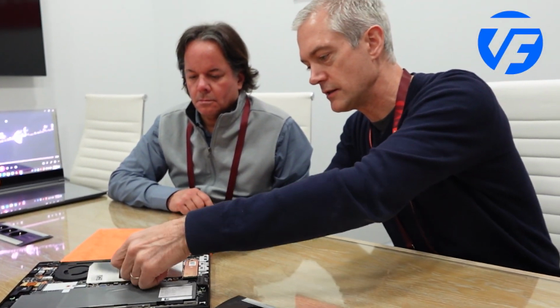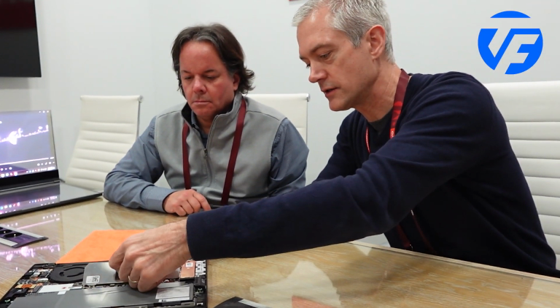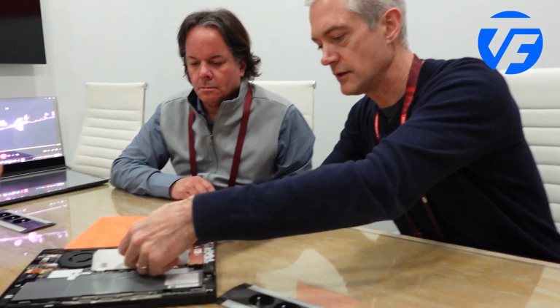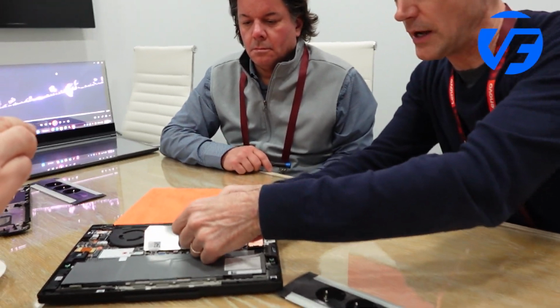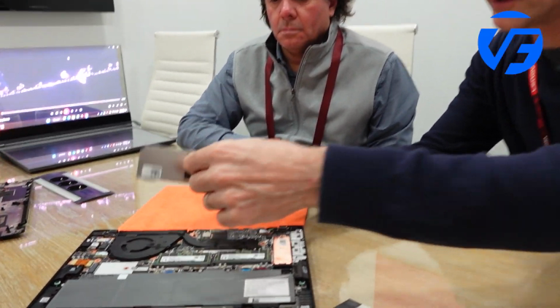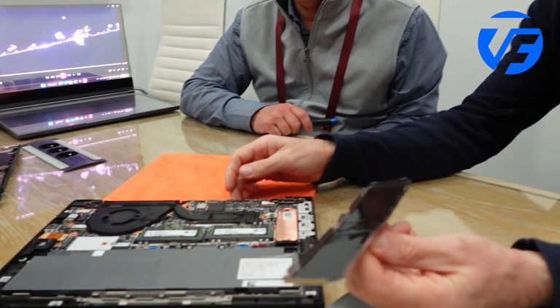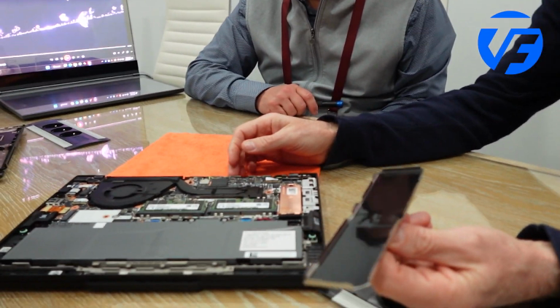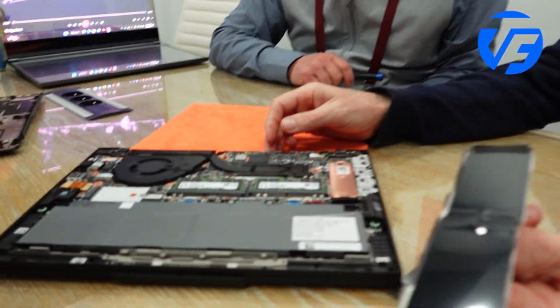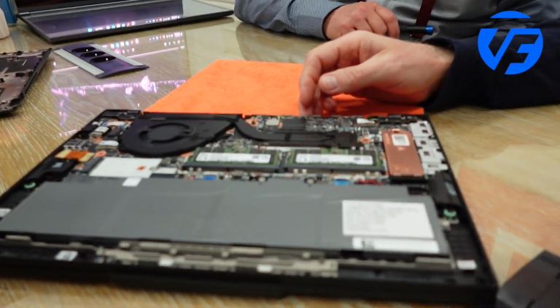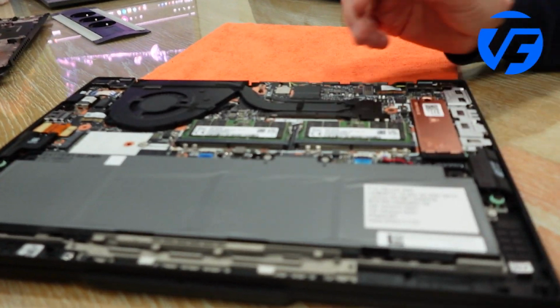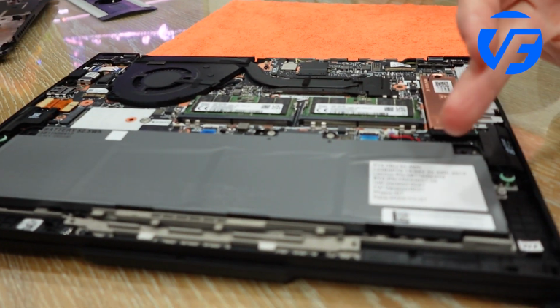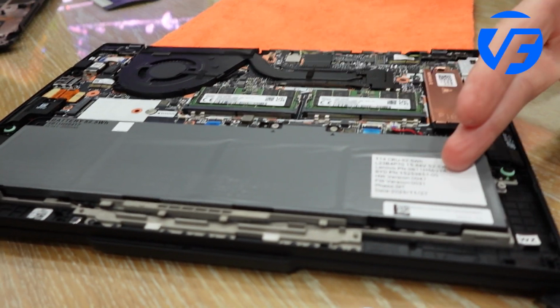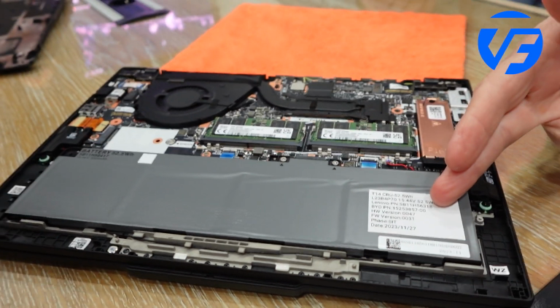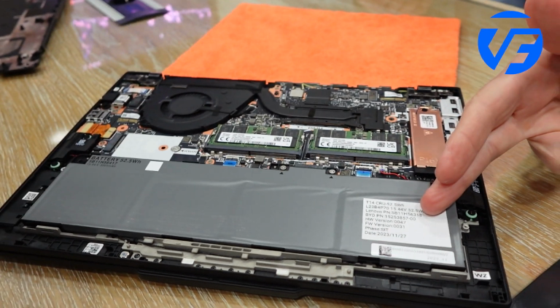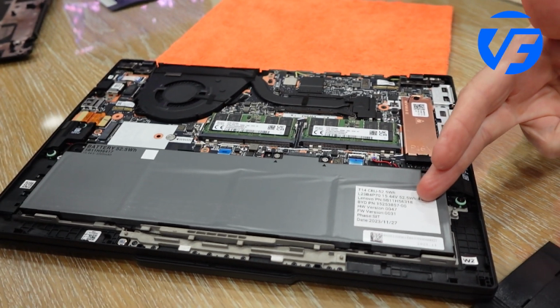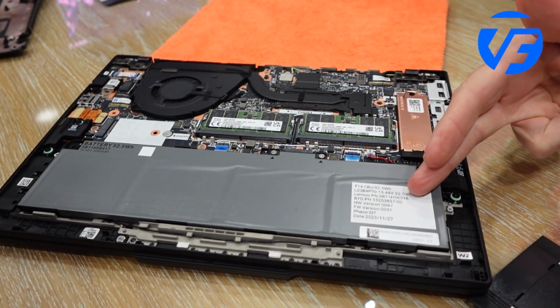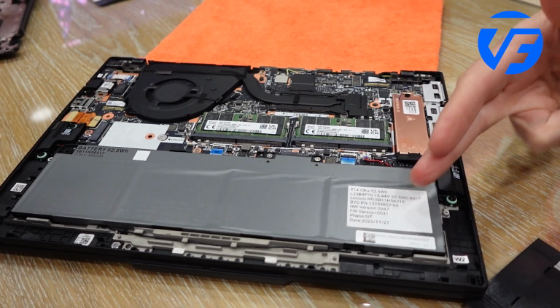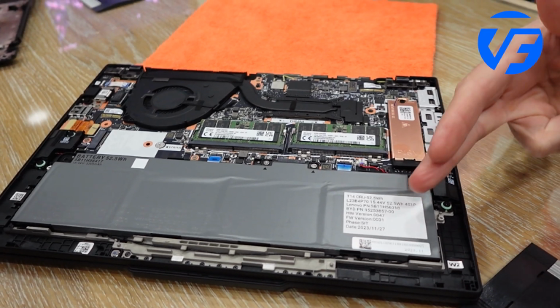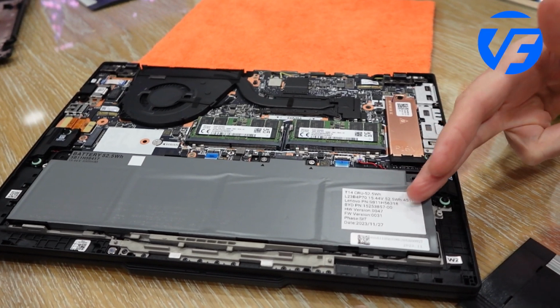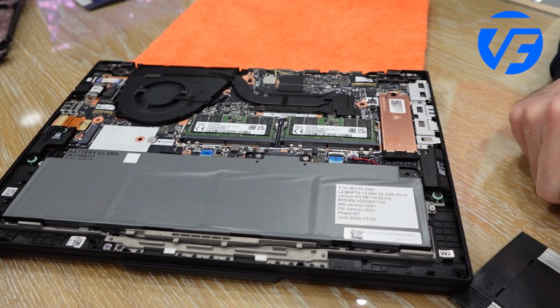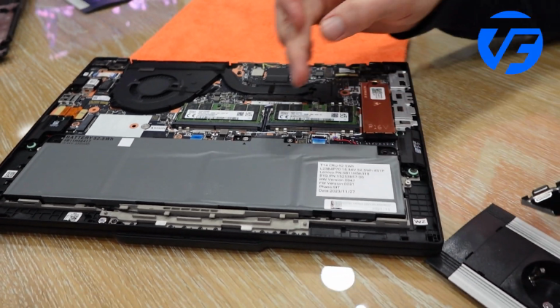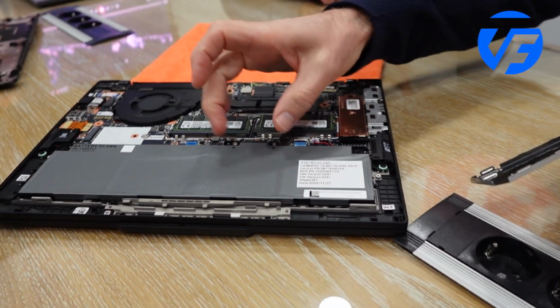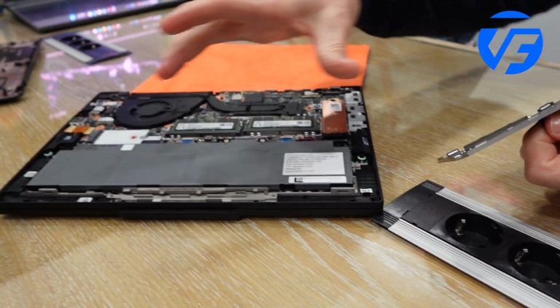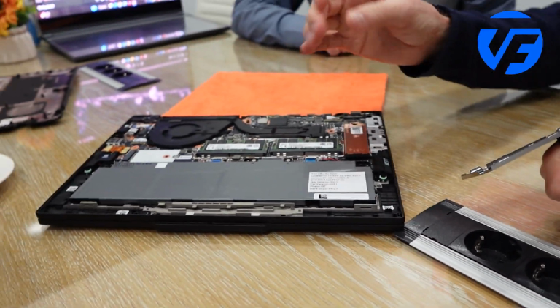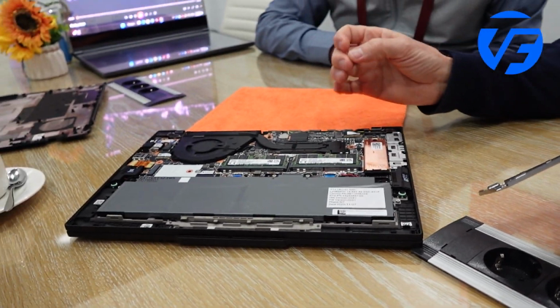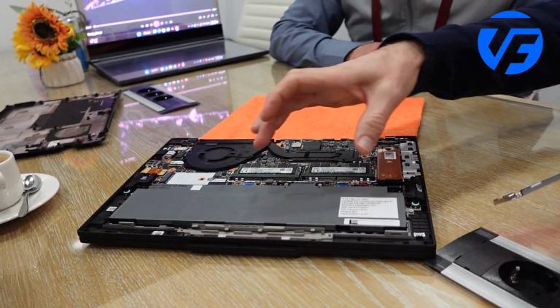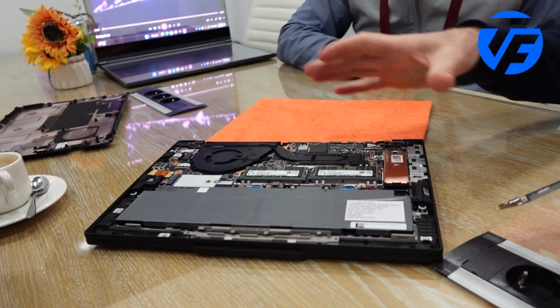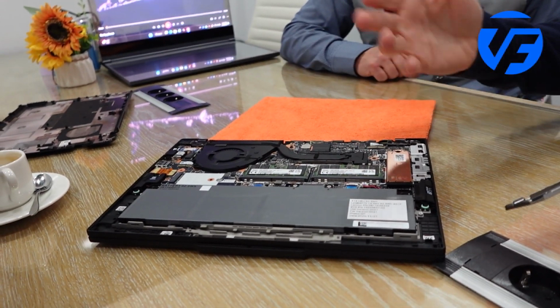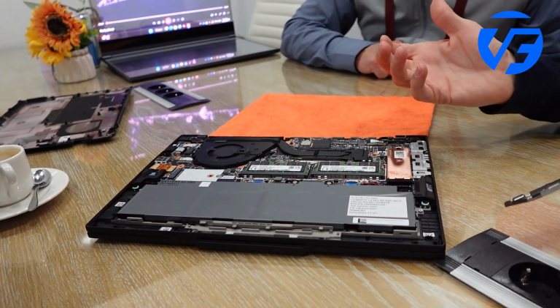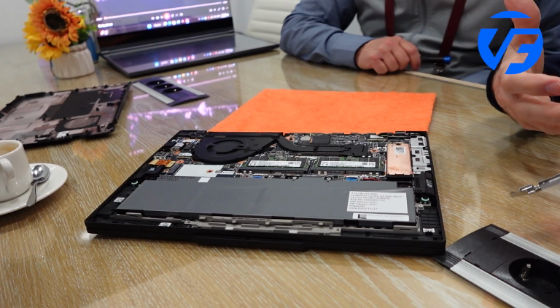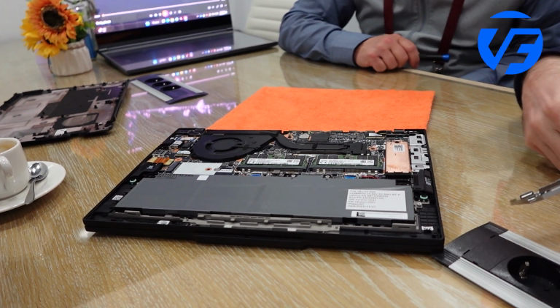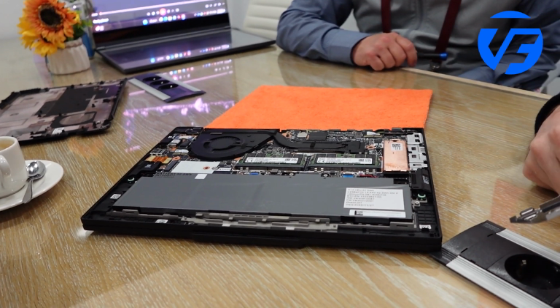You've got the trapdoors for the DEM, for example, and the shielding. The battery is also replaceable — customer replaceable — with just a few captive screws. Everything is captive and held on.